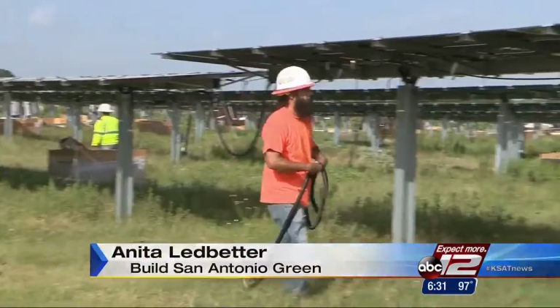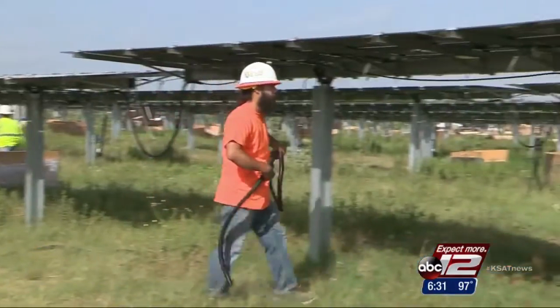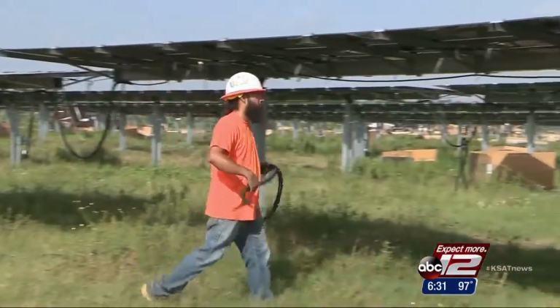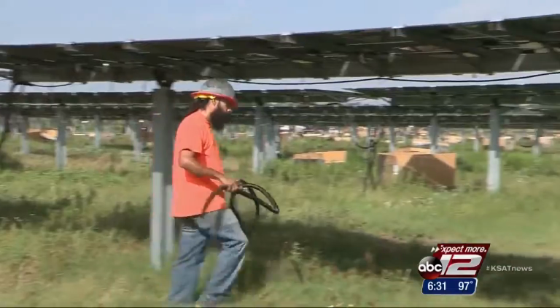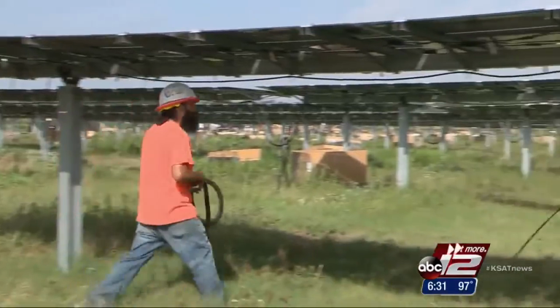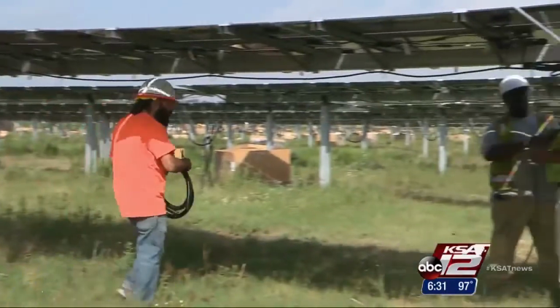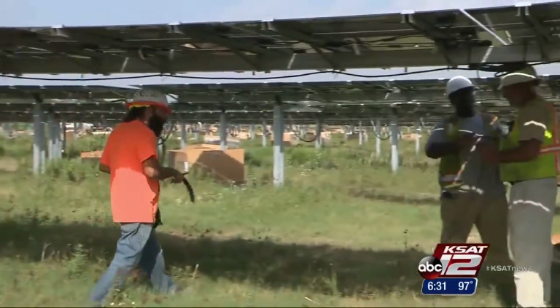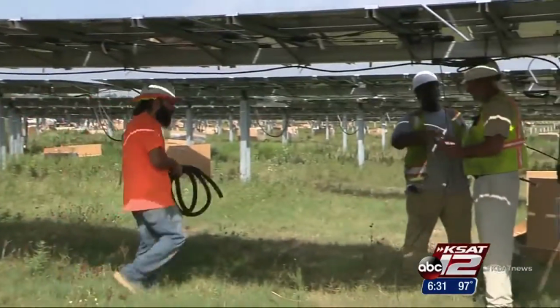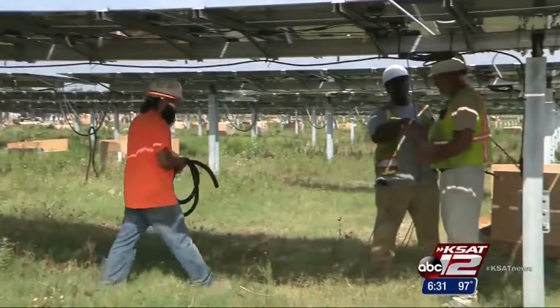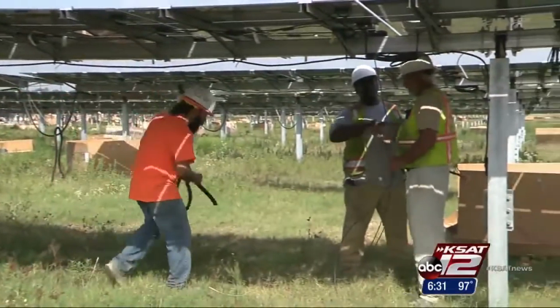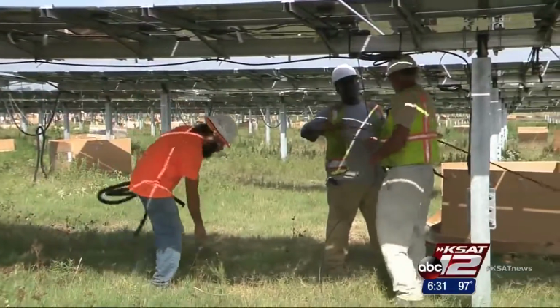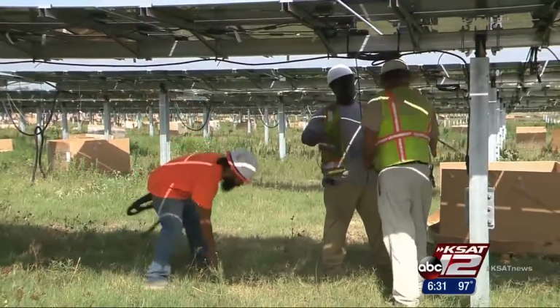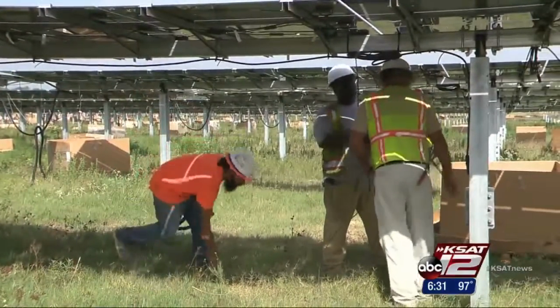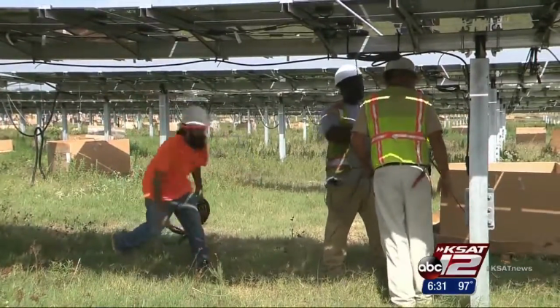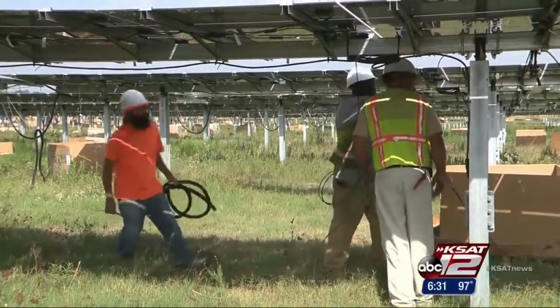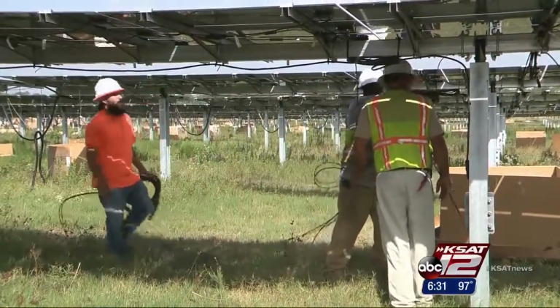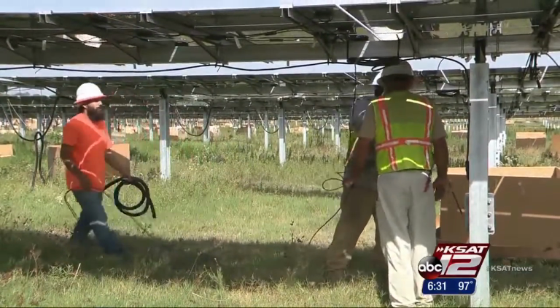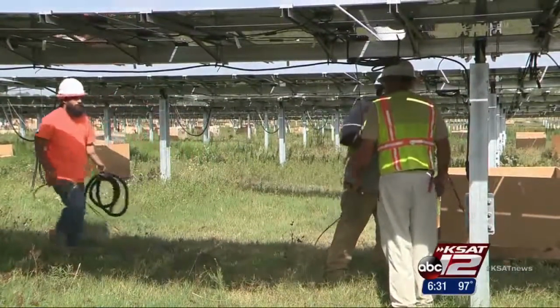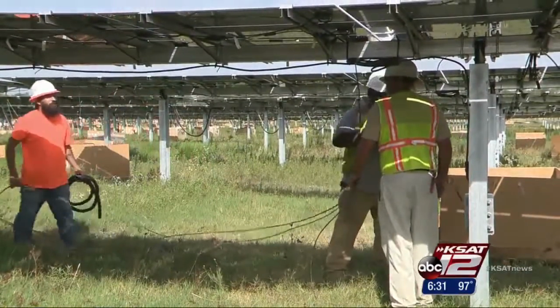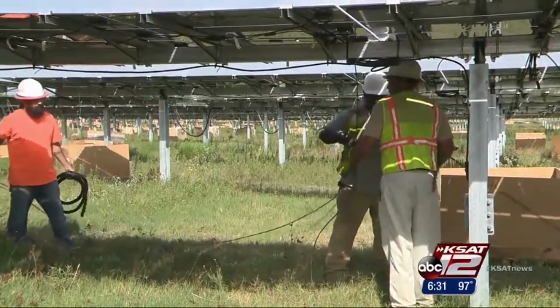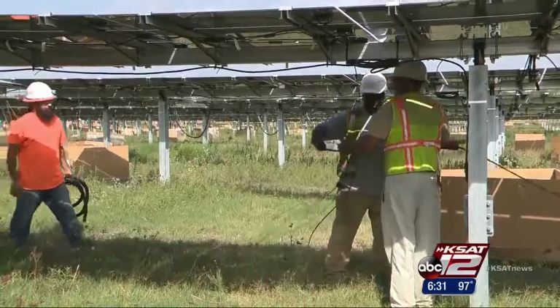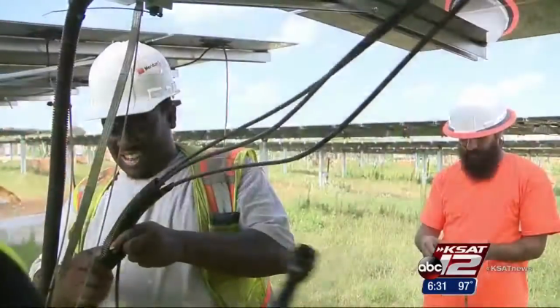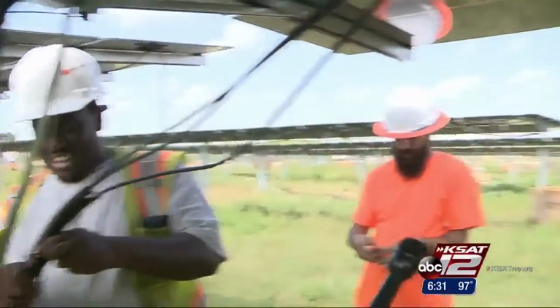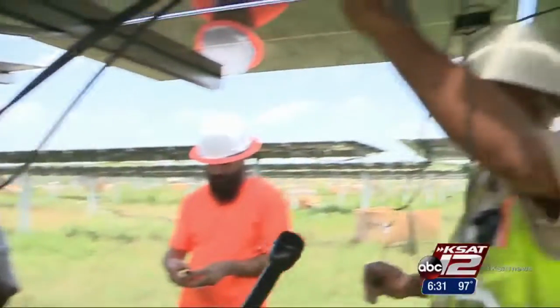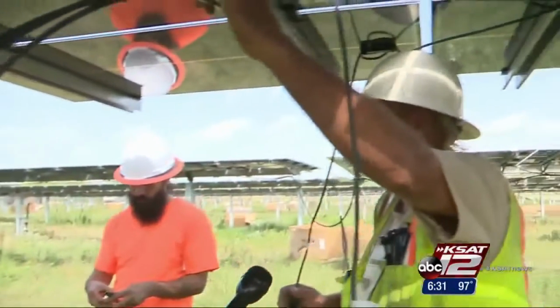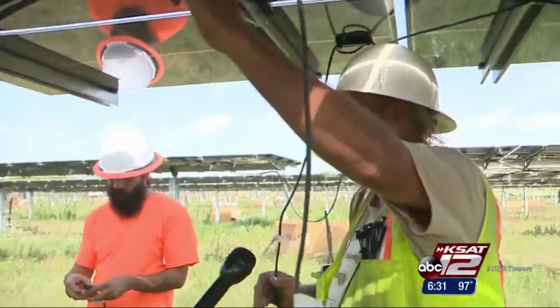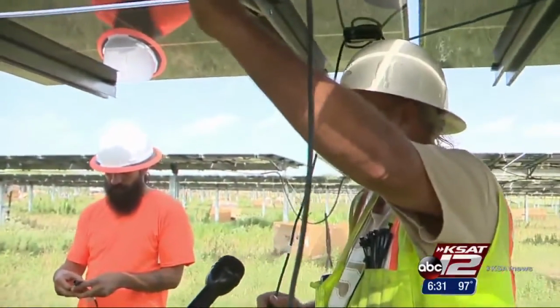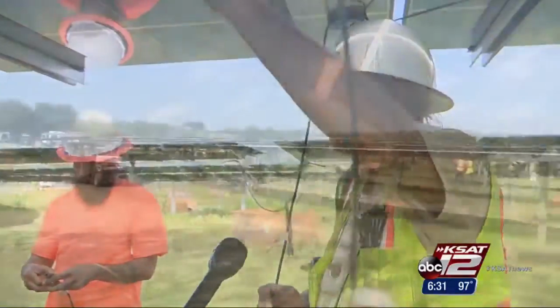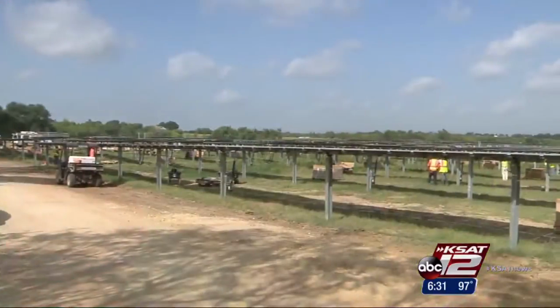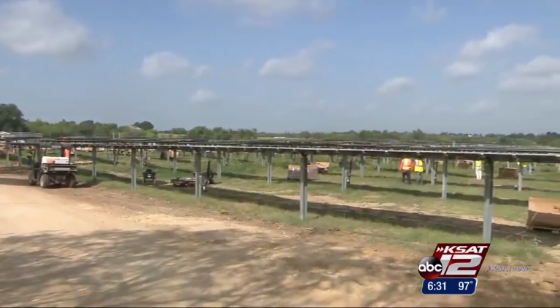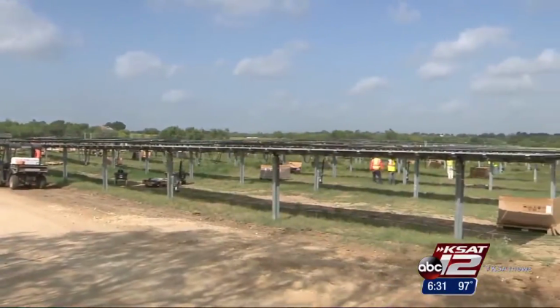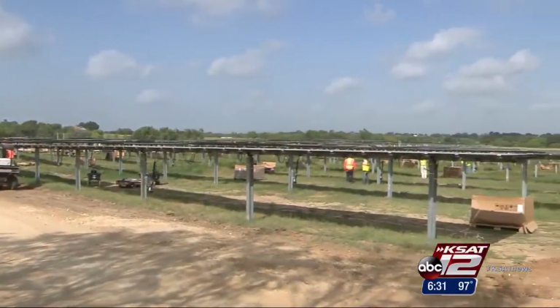One customer has already reserved 45 panels, and CPS tells us they'll go quick. But if successful, the farm could get a little bit bigger — there's always room to grow.